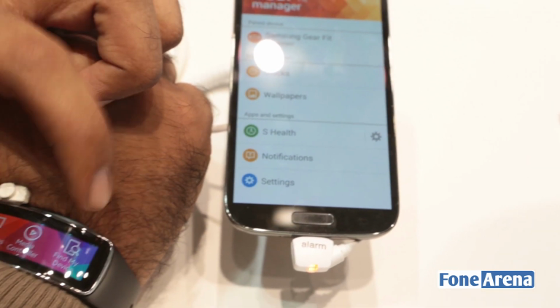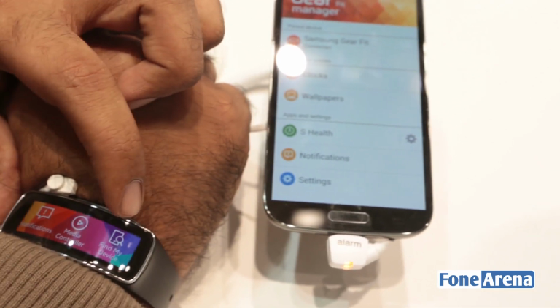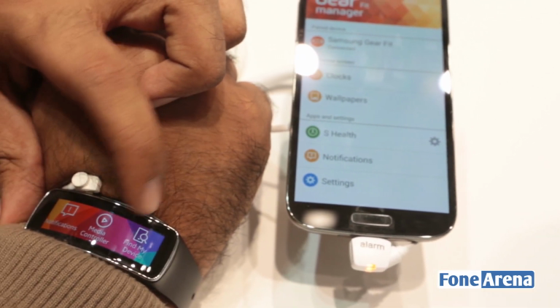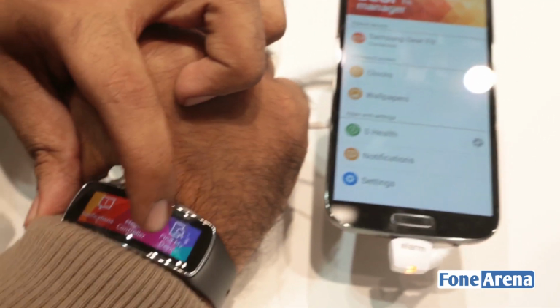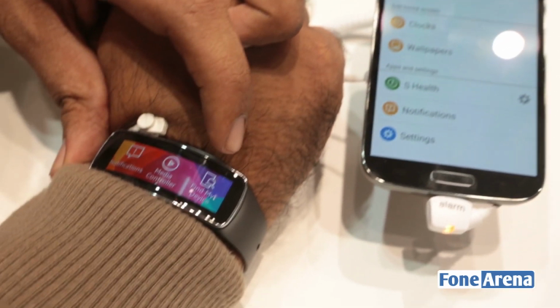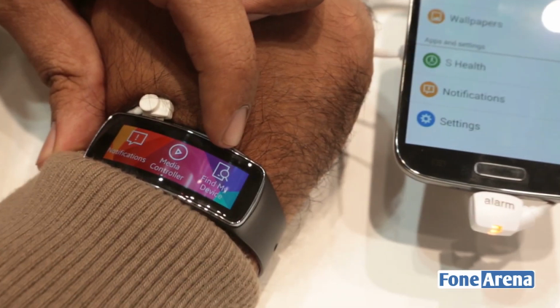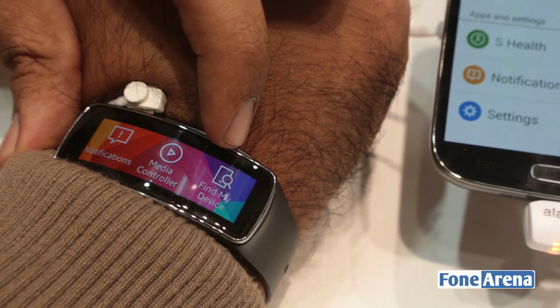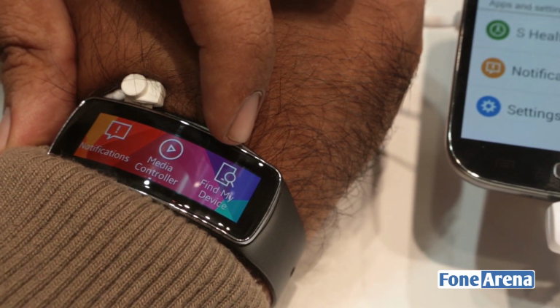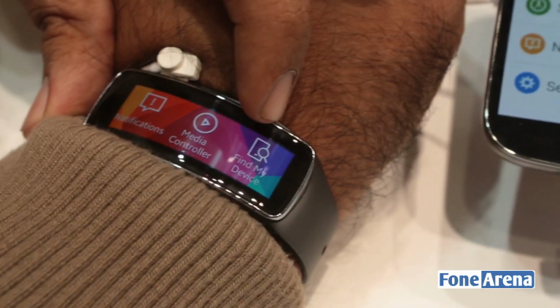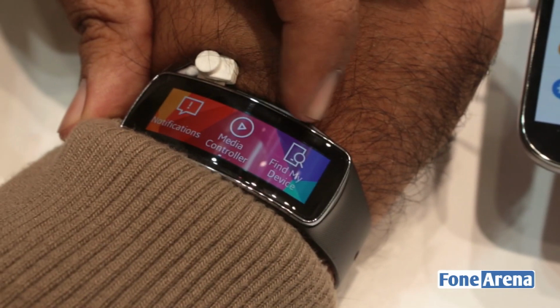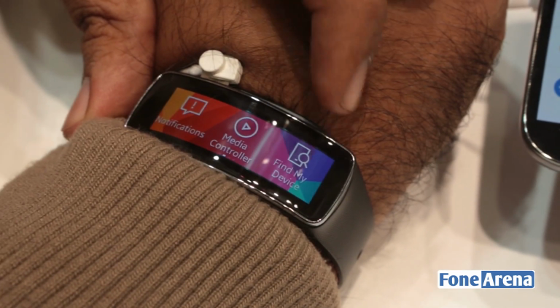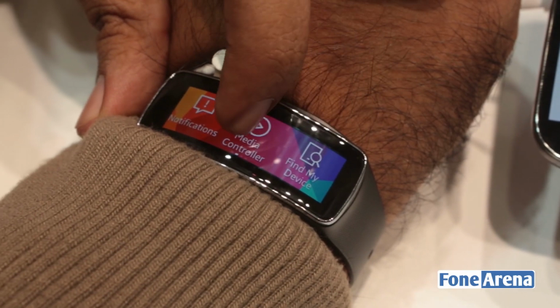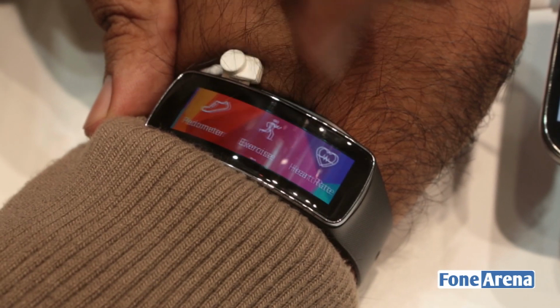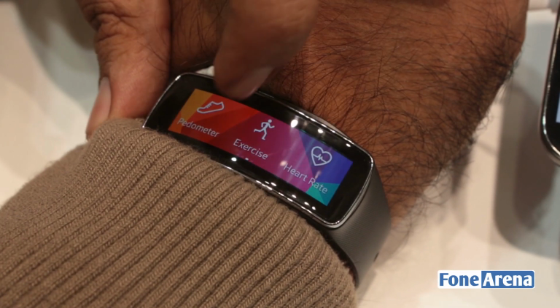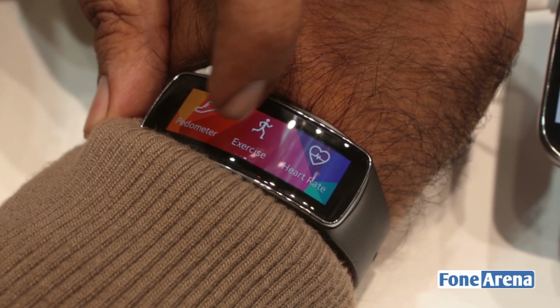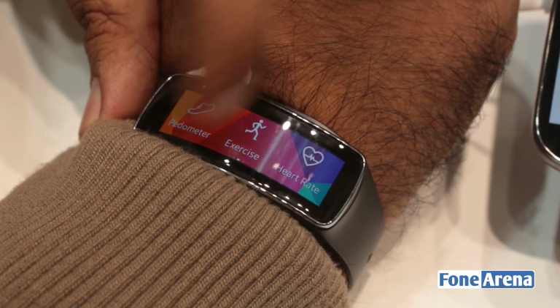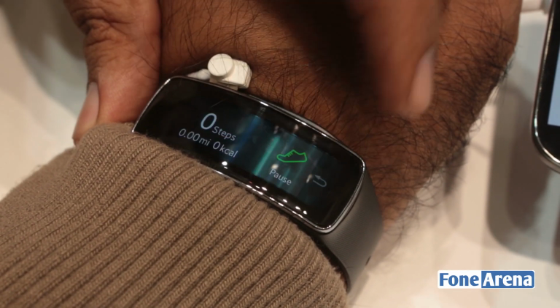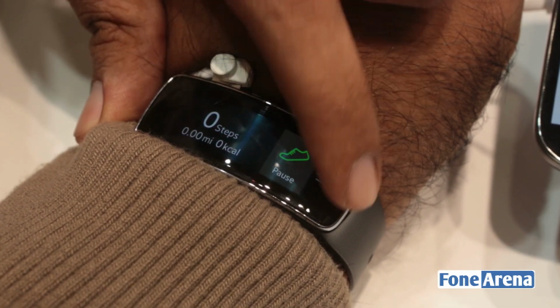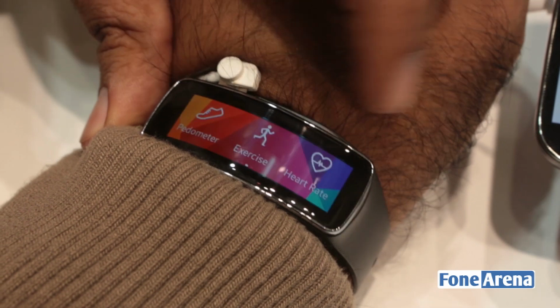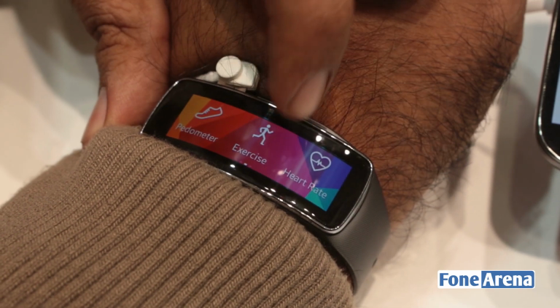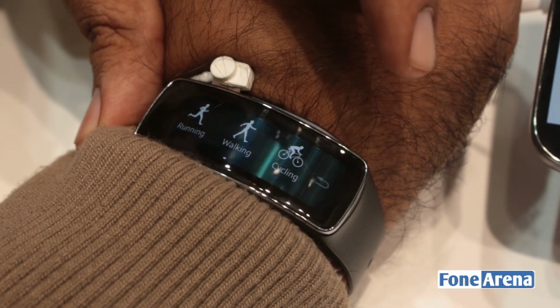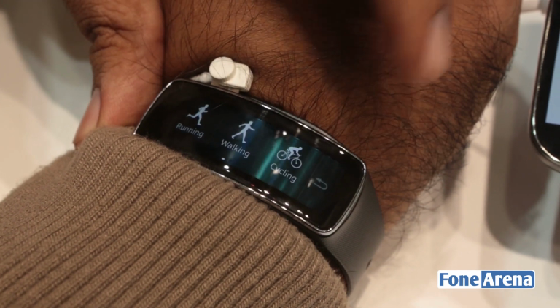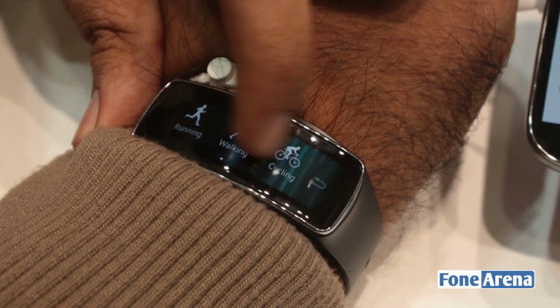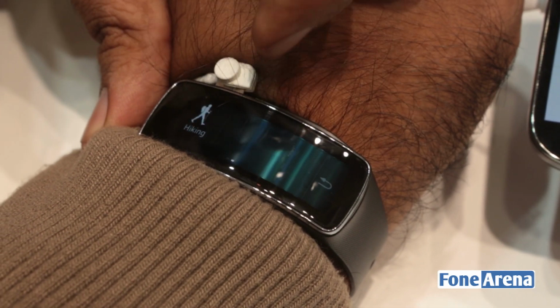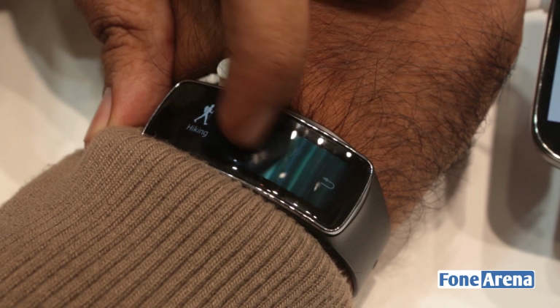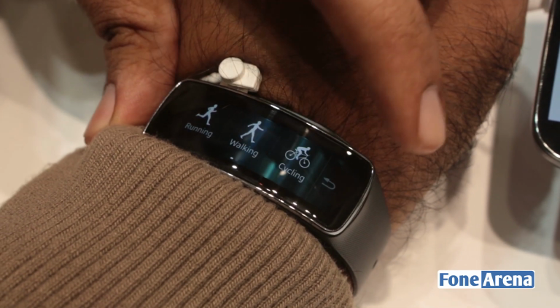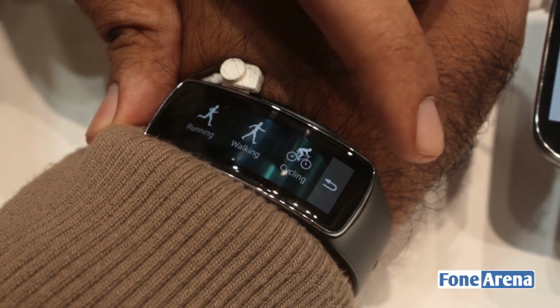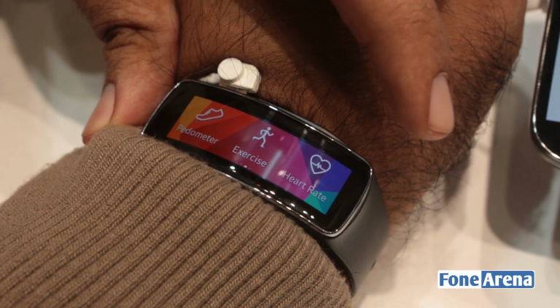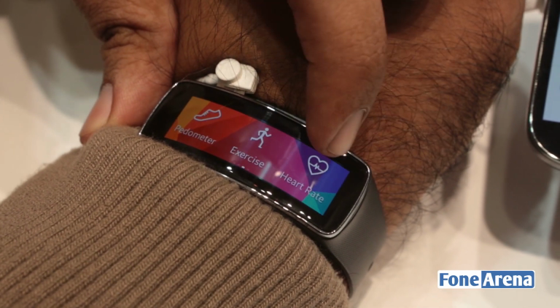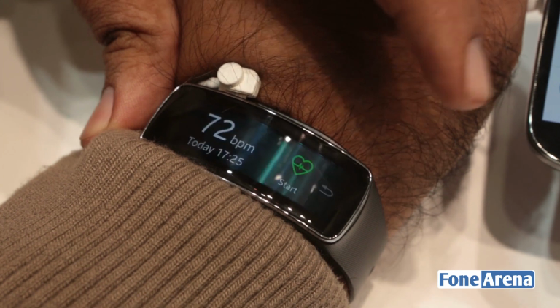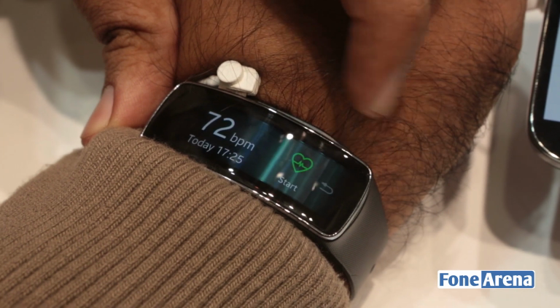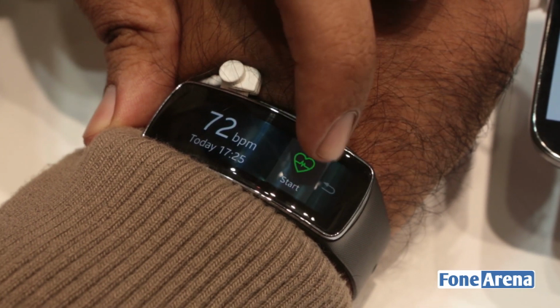Very responsive display, I should say, for a watch or a smart band. There's a pedometer to track your steps. It has exercise mode — you can do walking, cycling, hiking, and running. It can also measure the heart rate.